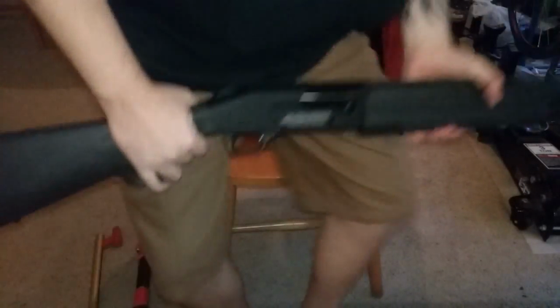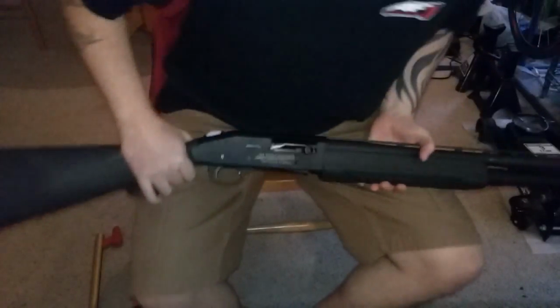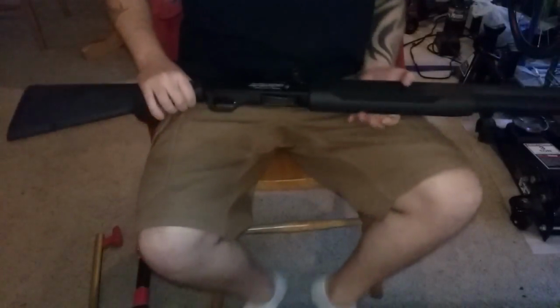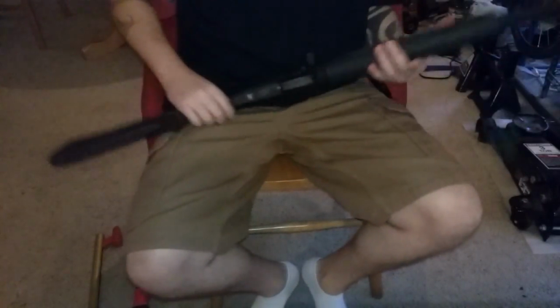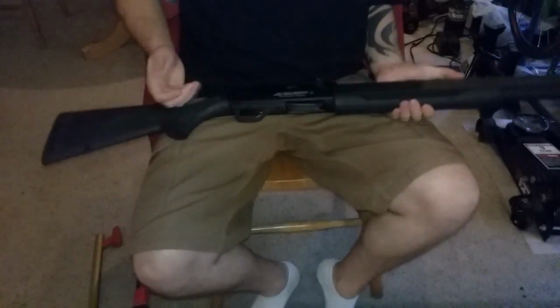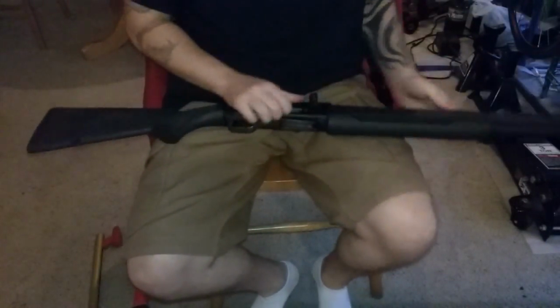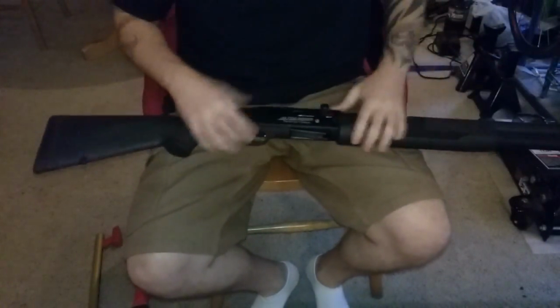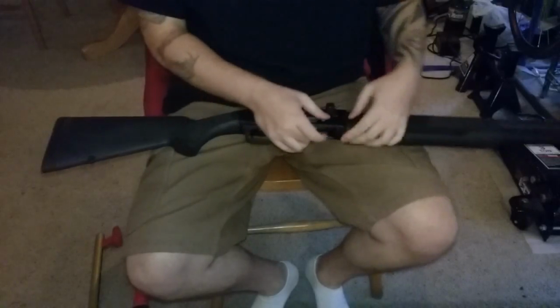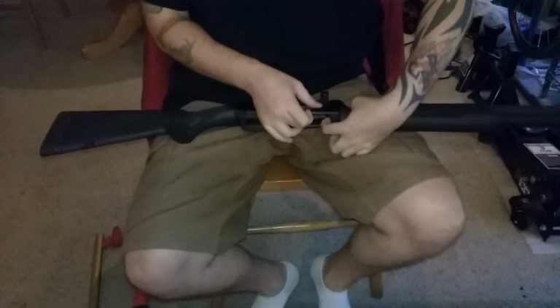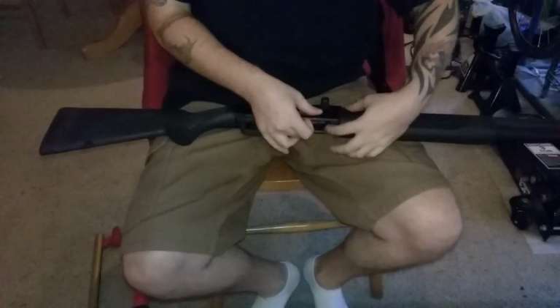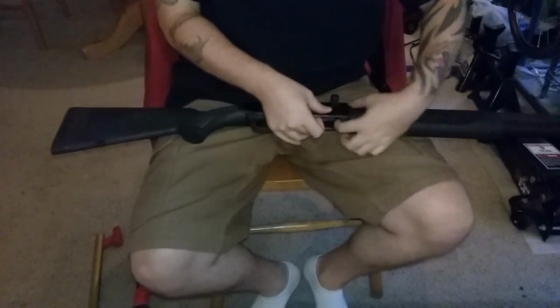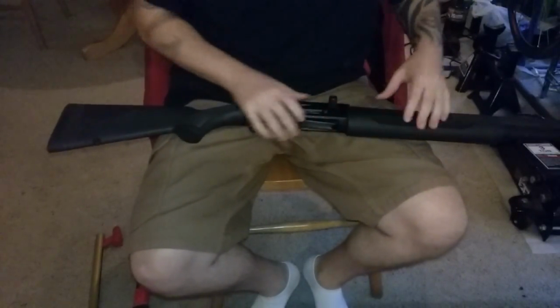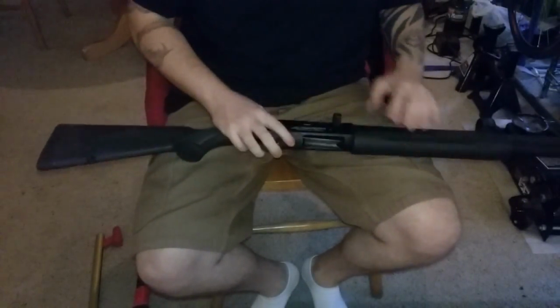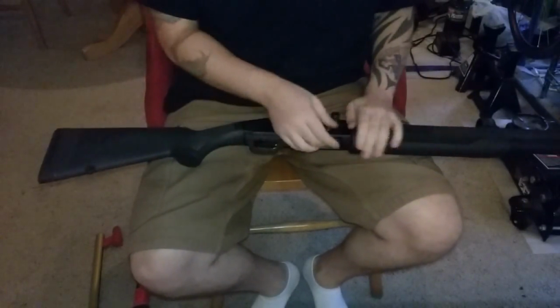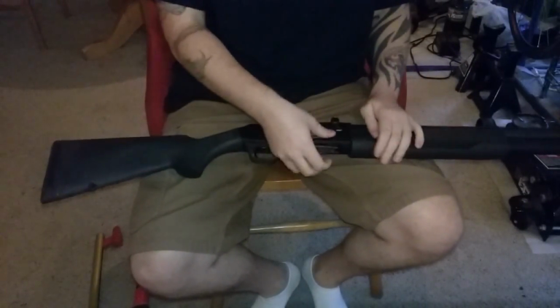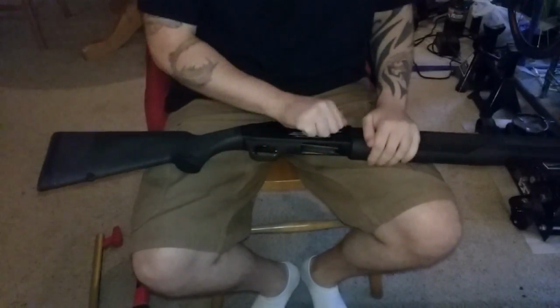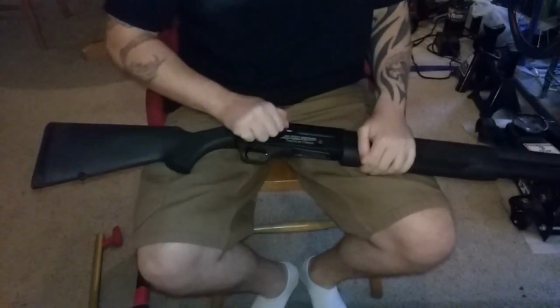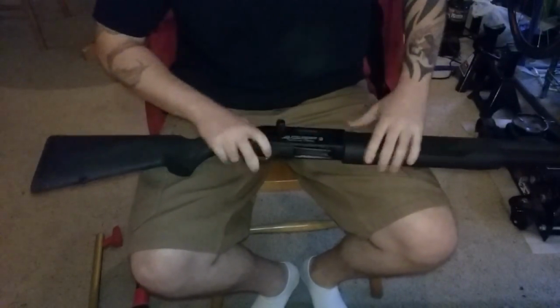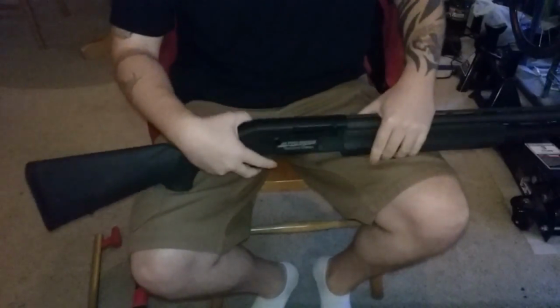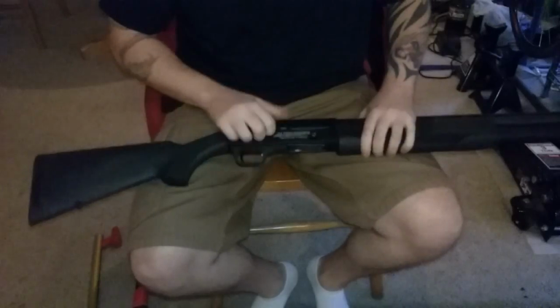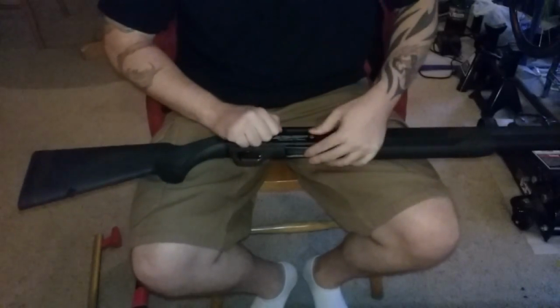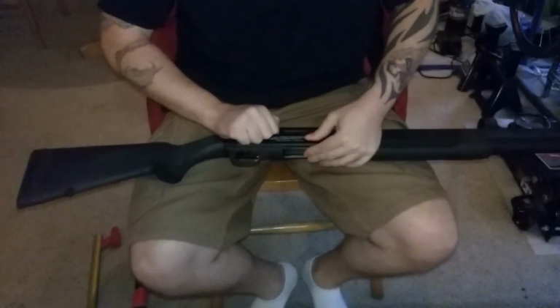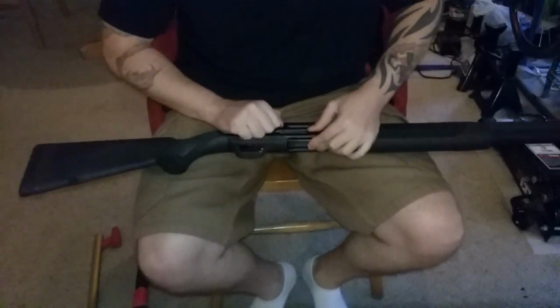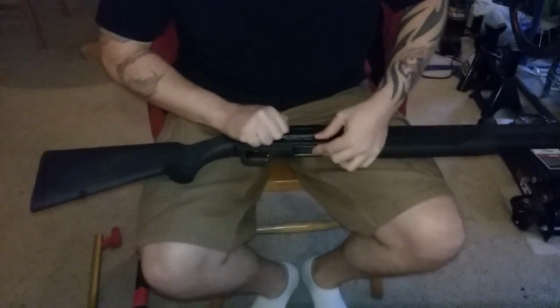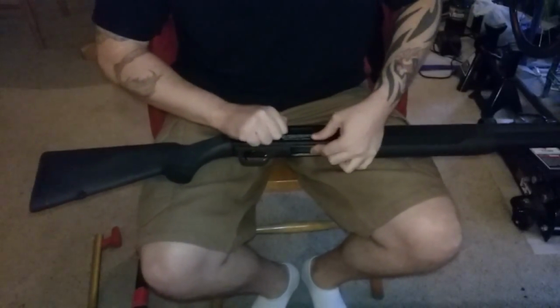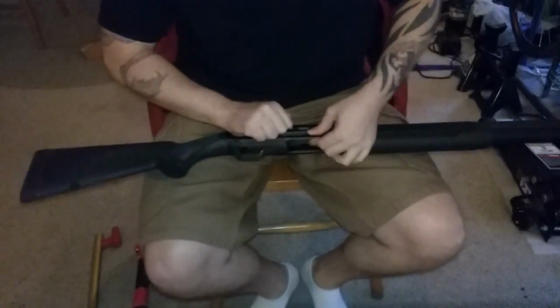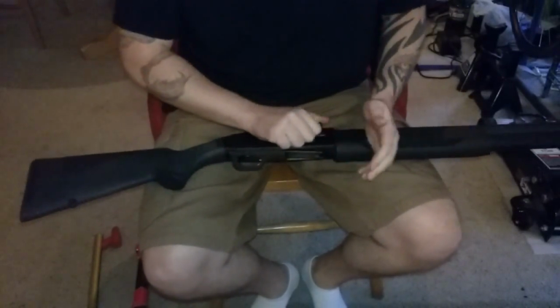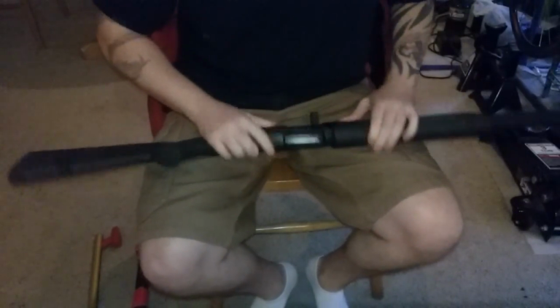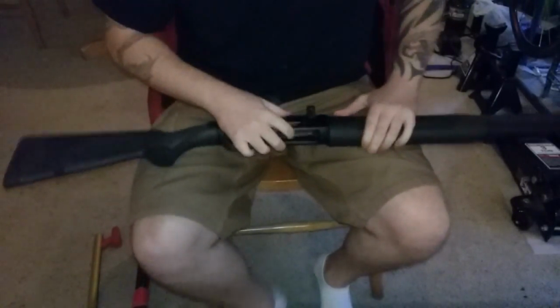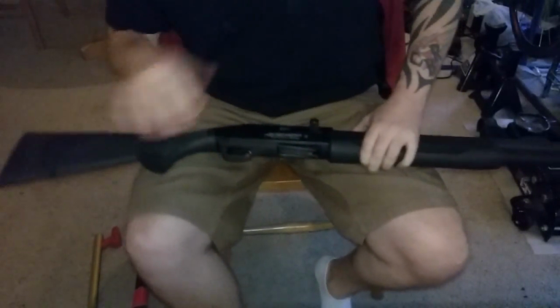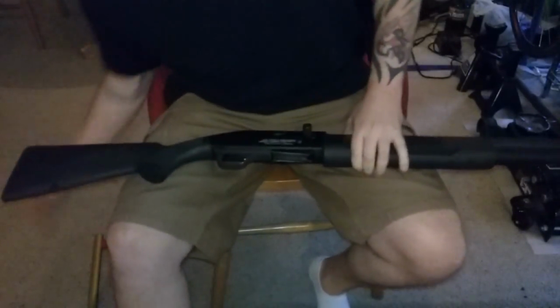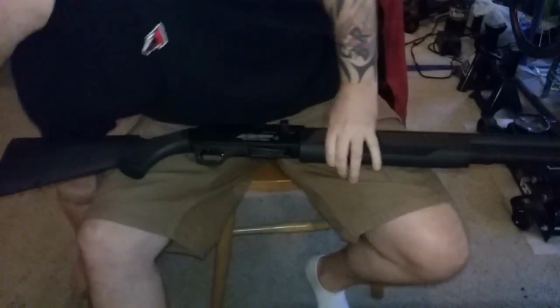We have our shotgun. We're going to make sure nothing's in the magazine, make sure there's nothing in the chamber — which there's not. So first thing you always do is check that.